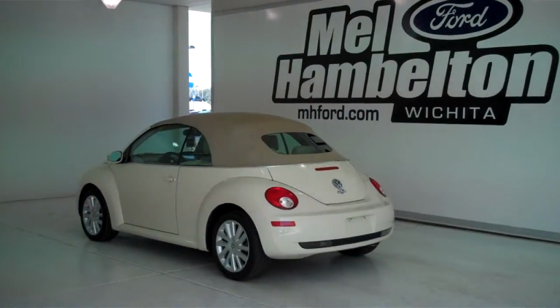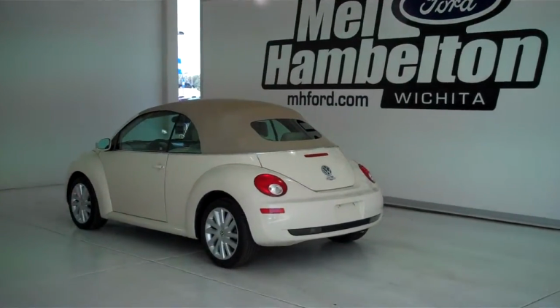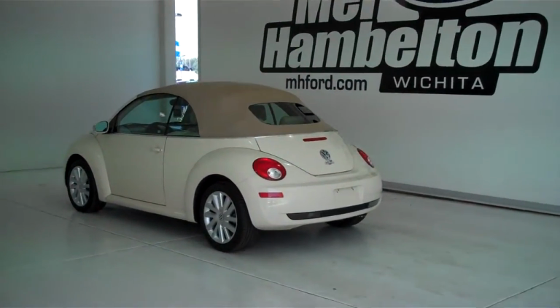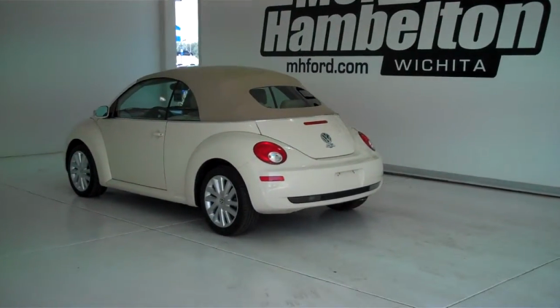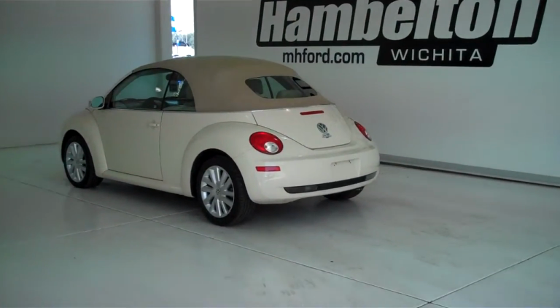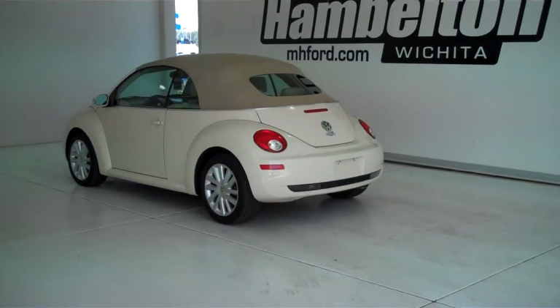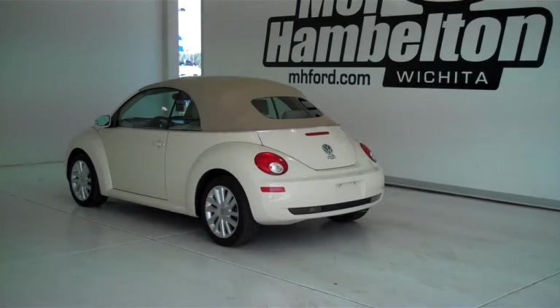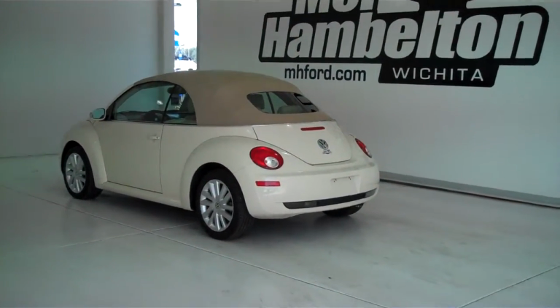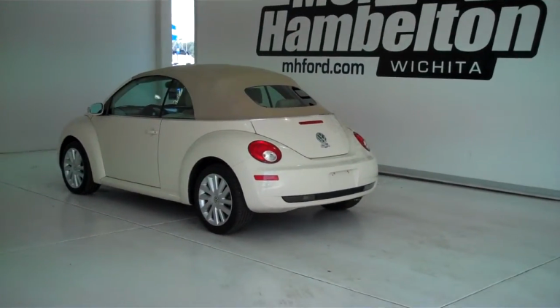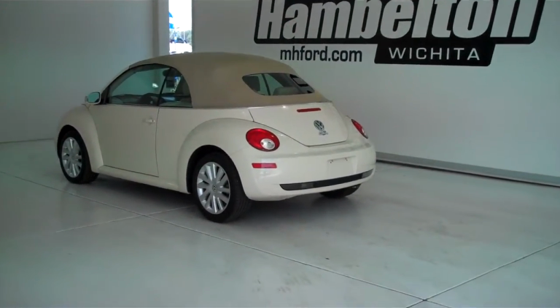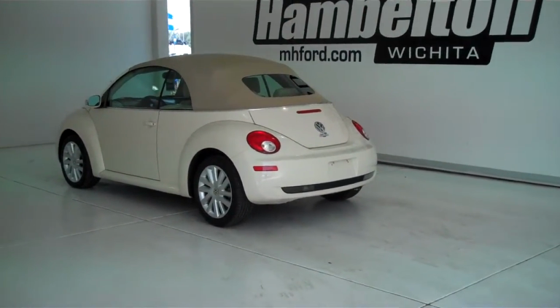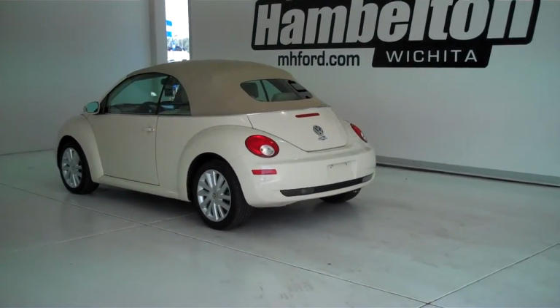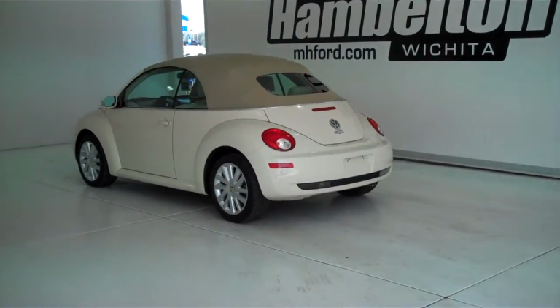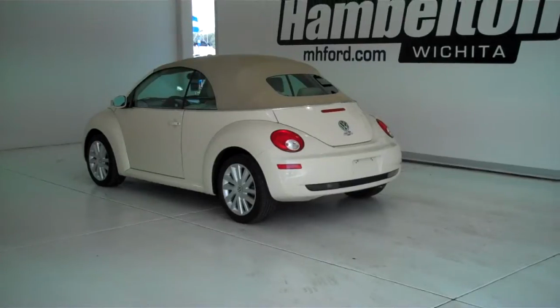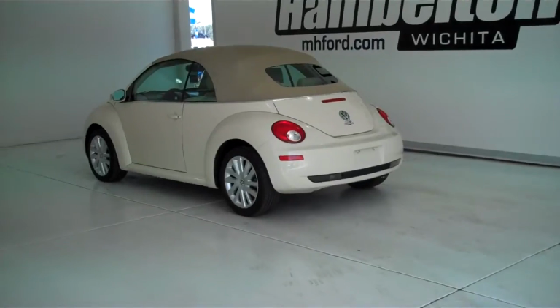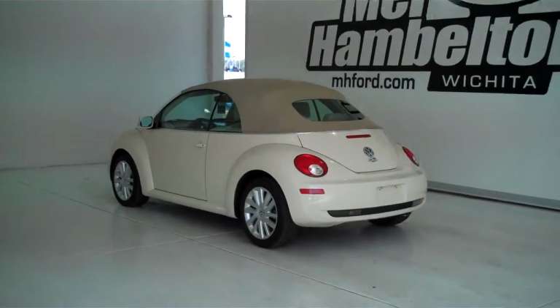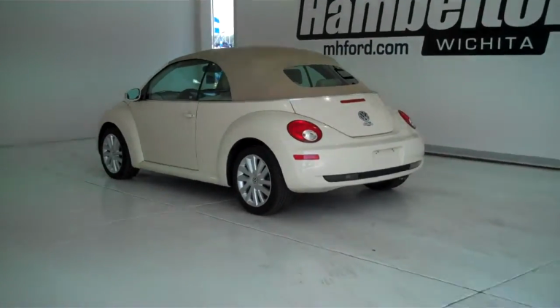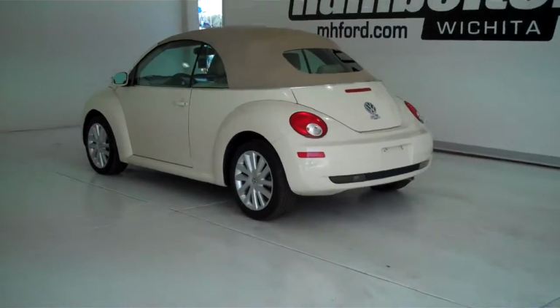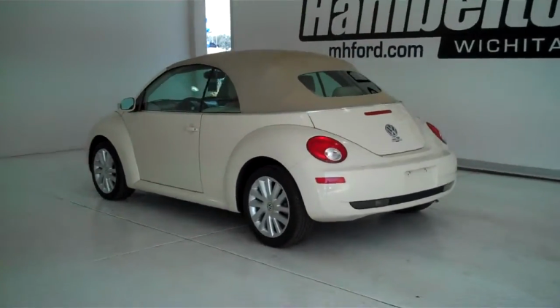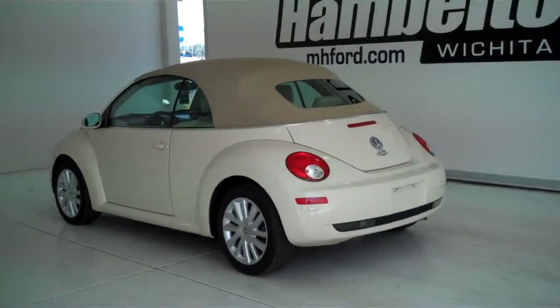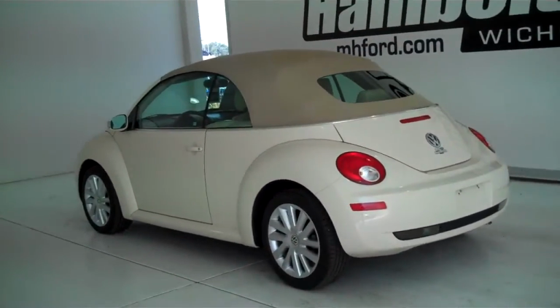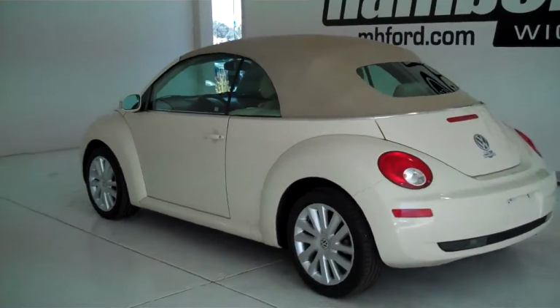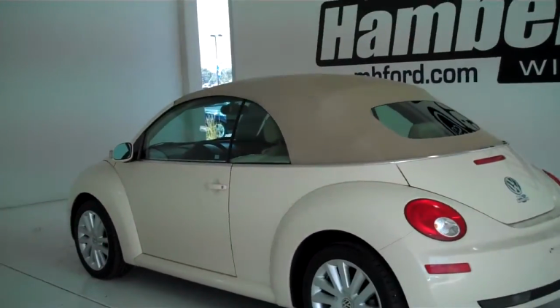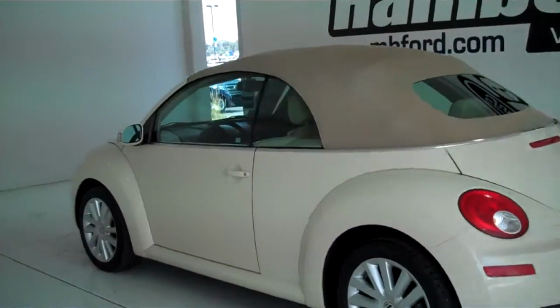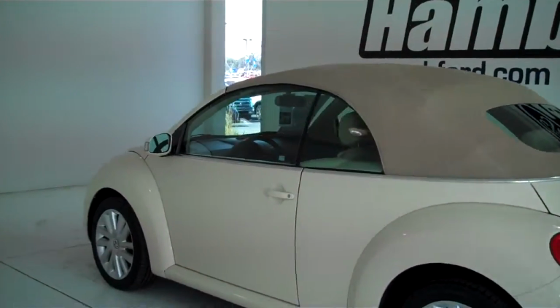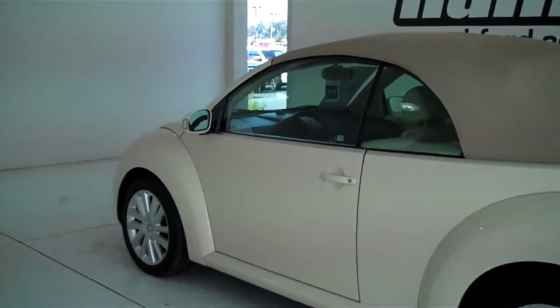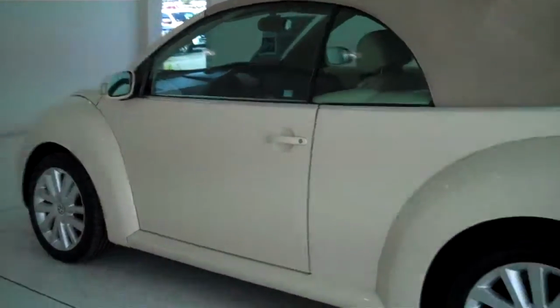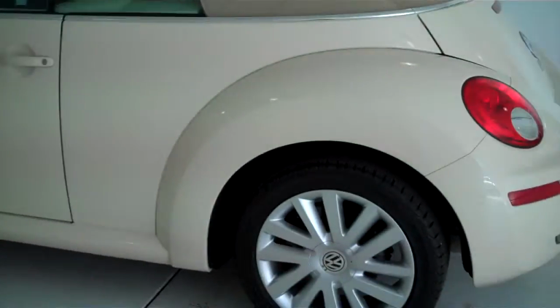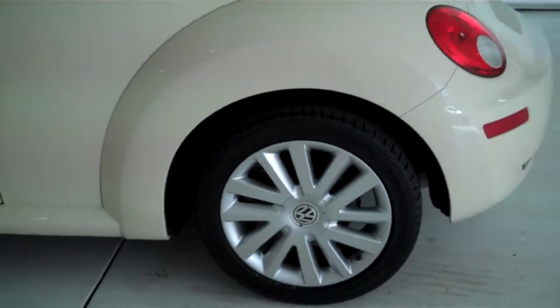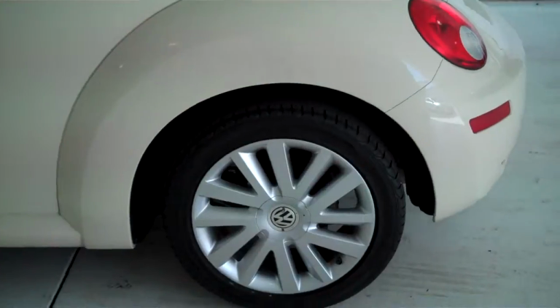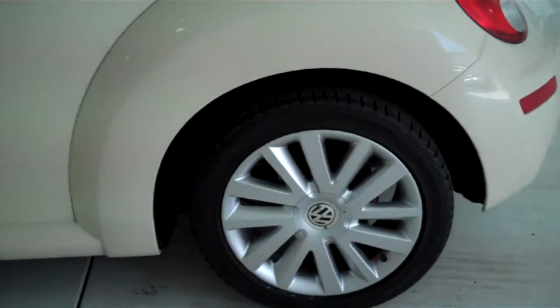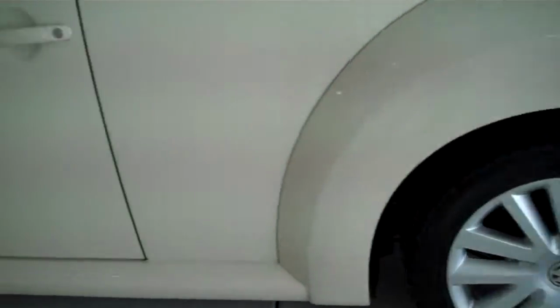P103-23 is a pre-owned 2008 Volkswagen New Beetle. This is a convertible. It's sunflower yellow in color and has factory alloy wheels.